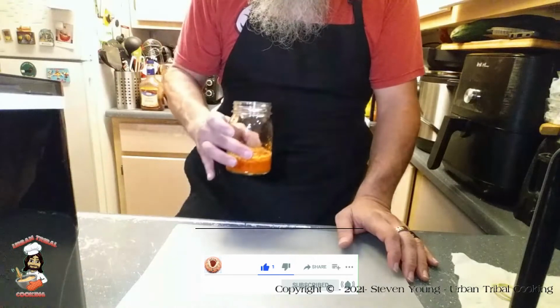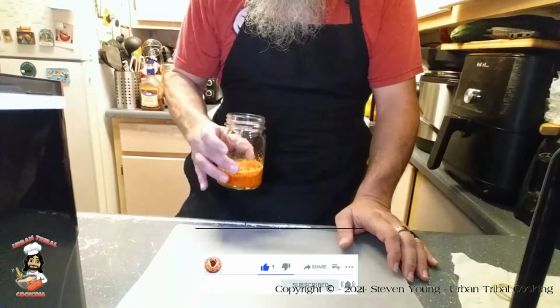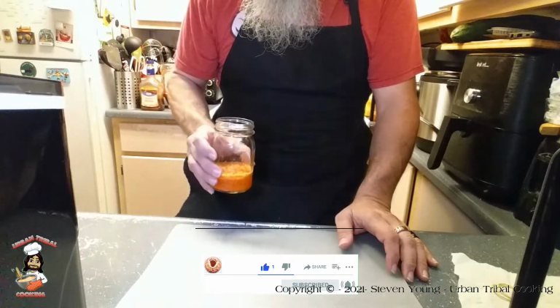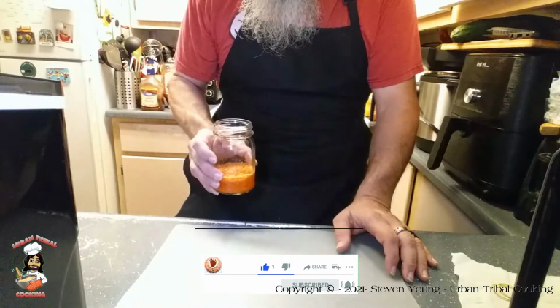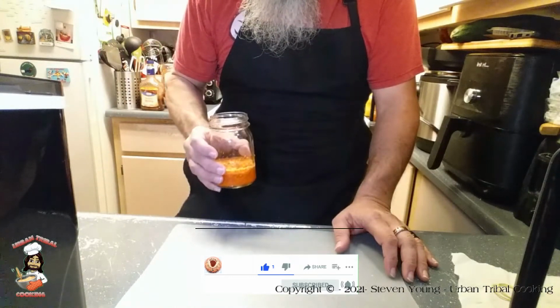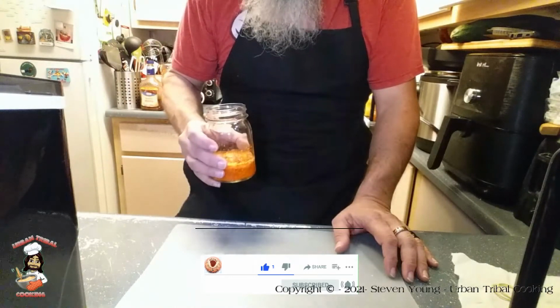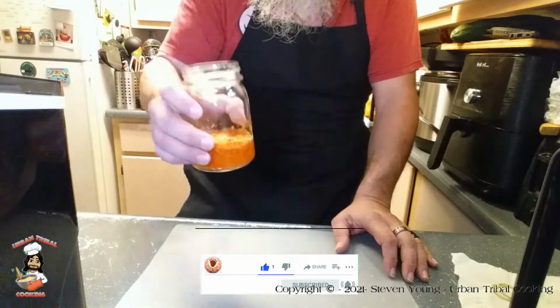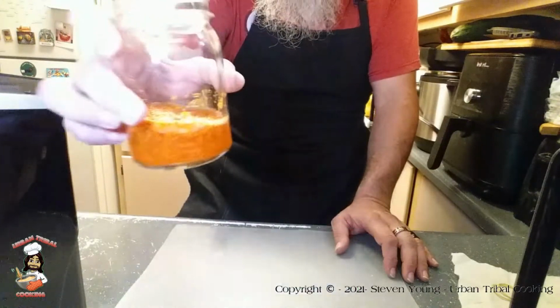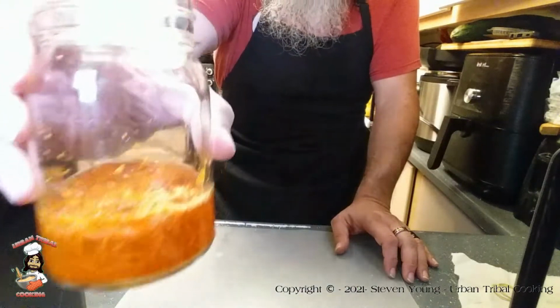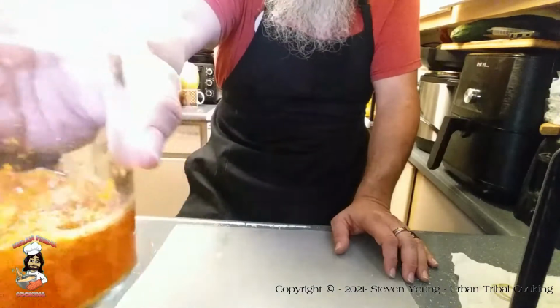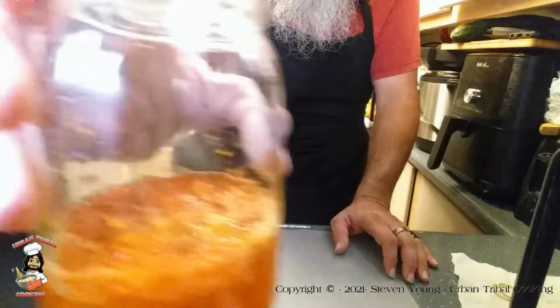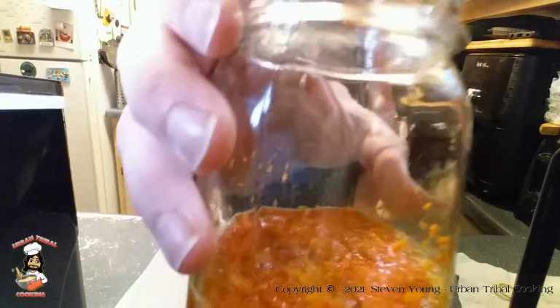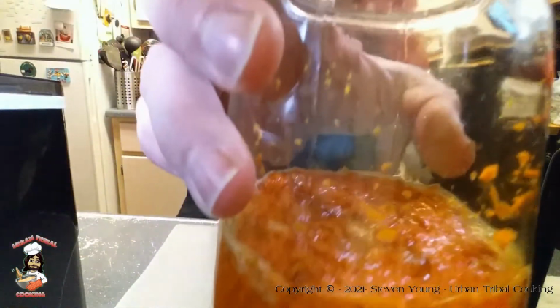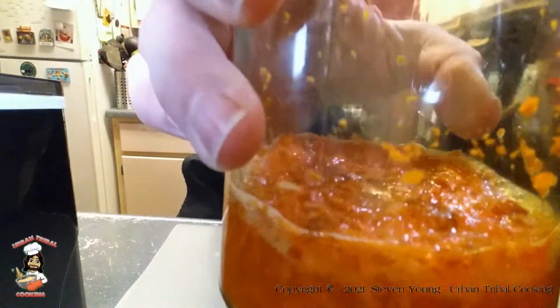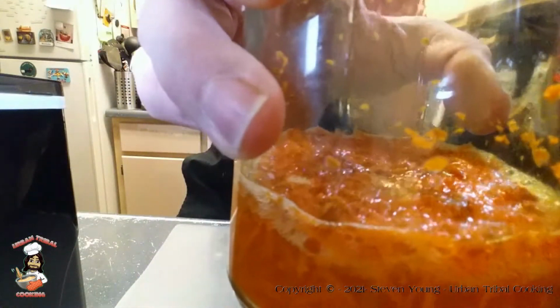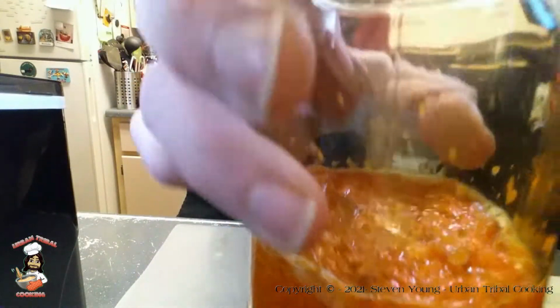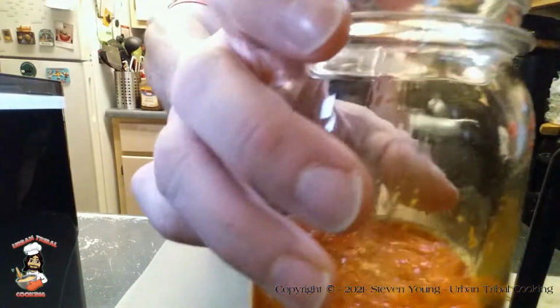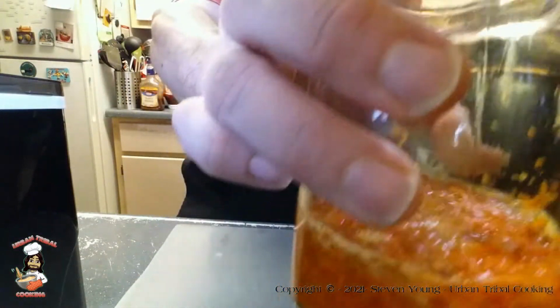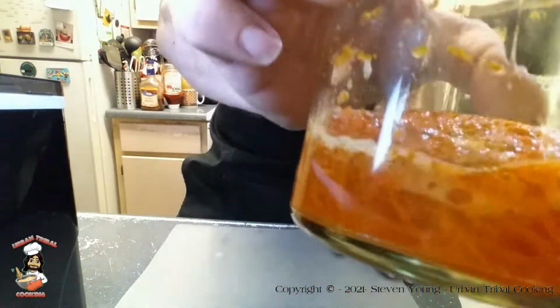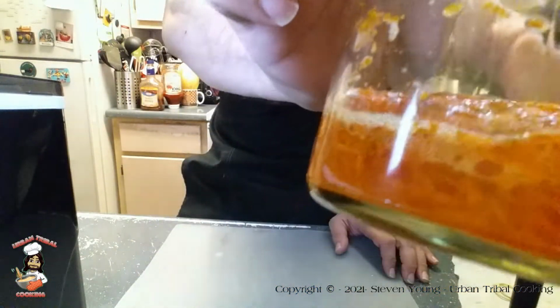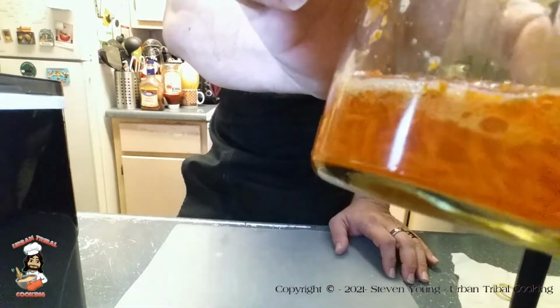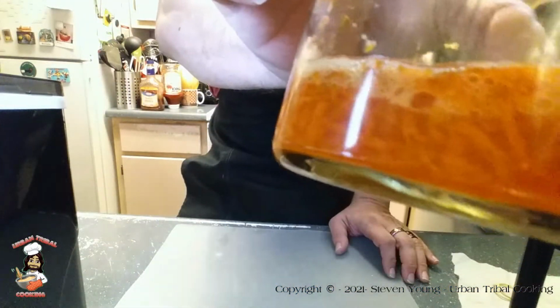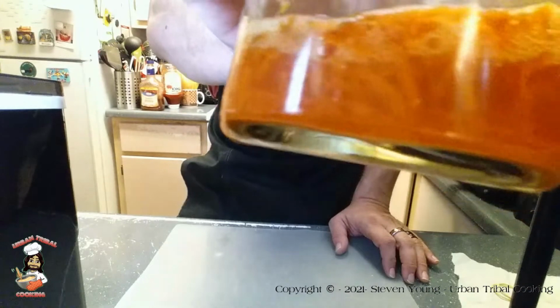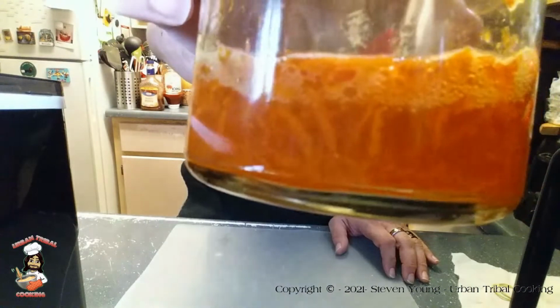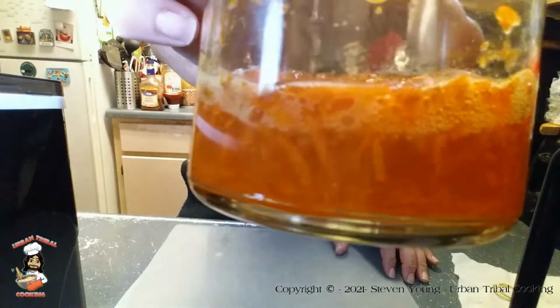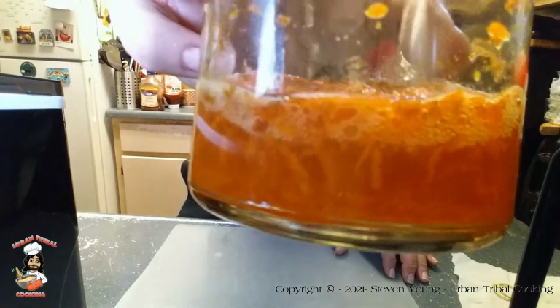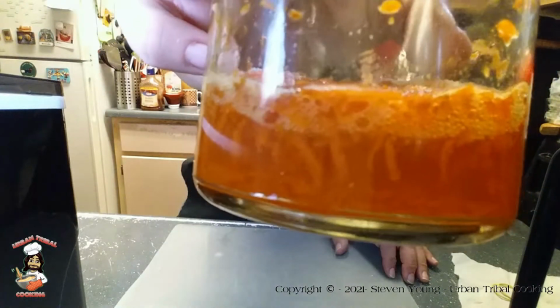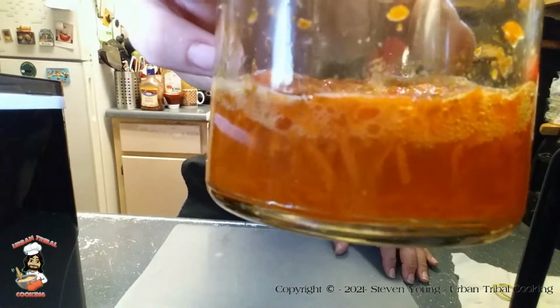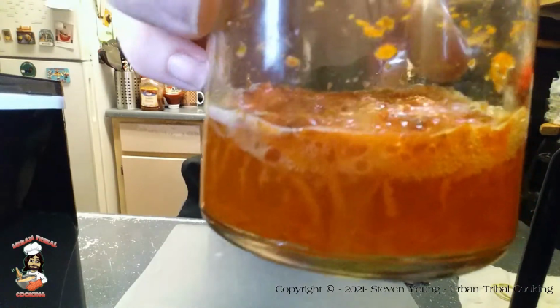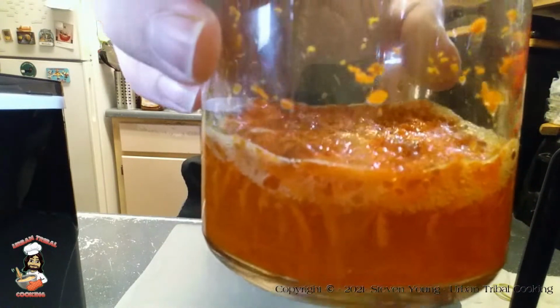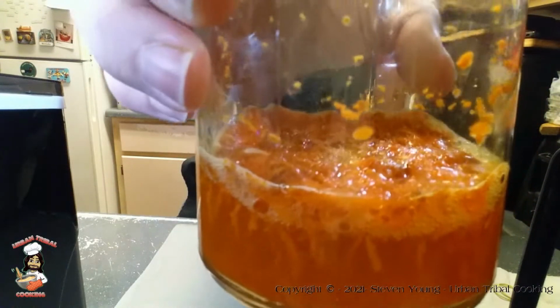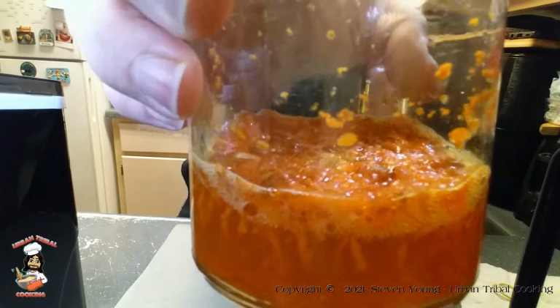We have some foam starting to form. I don't know if you guys can see that — right there around the edges.